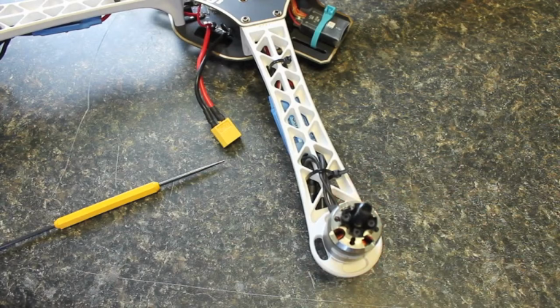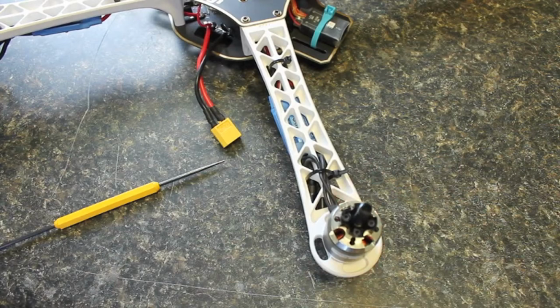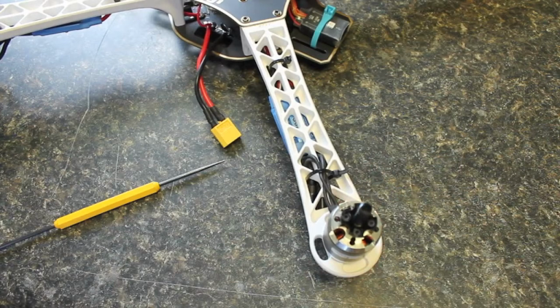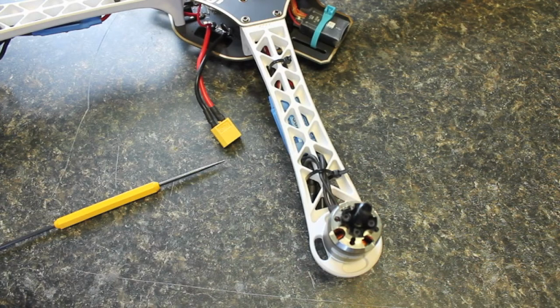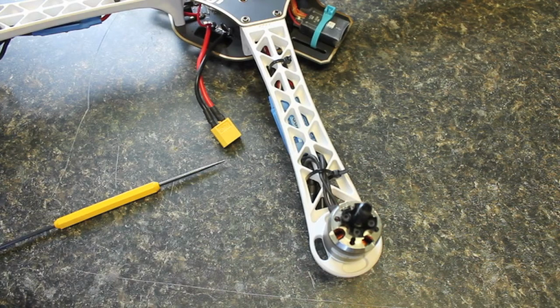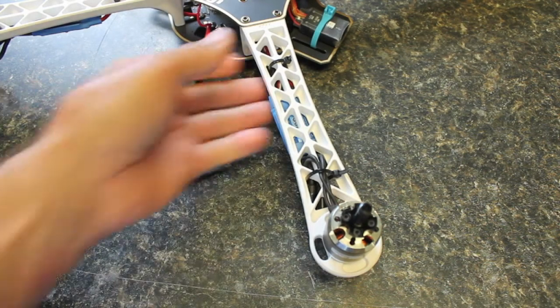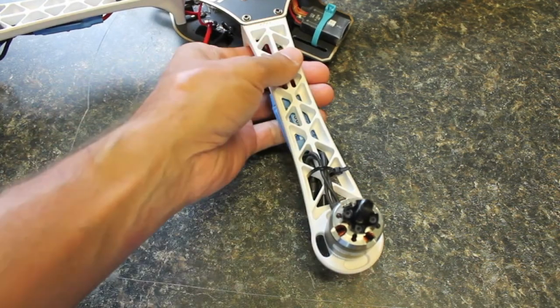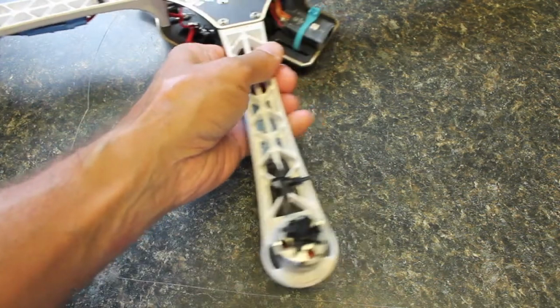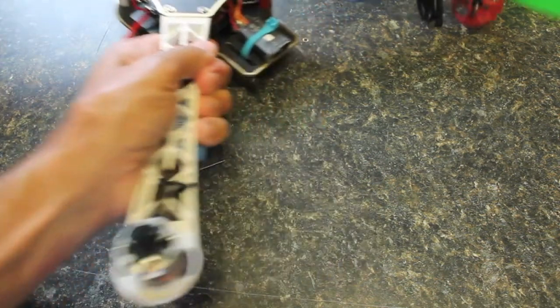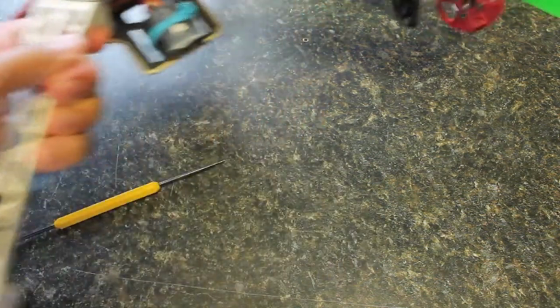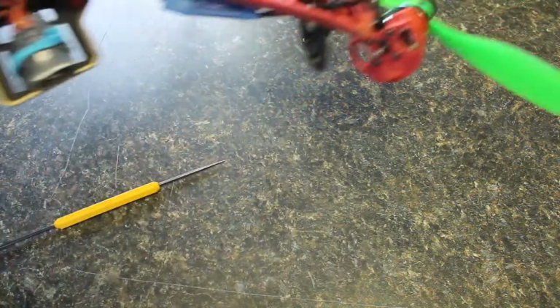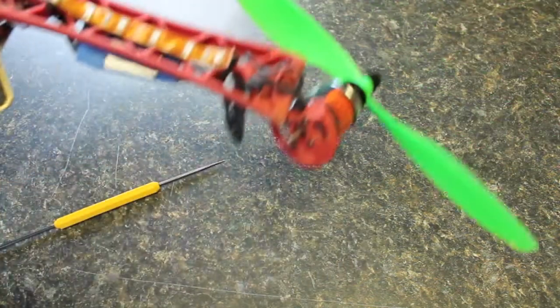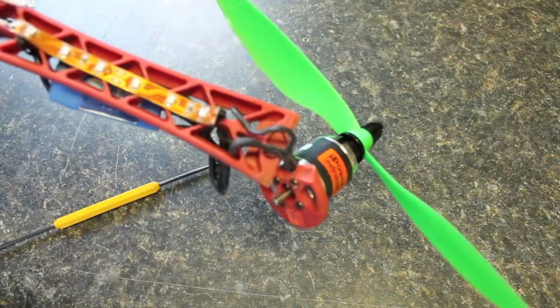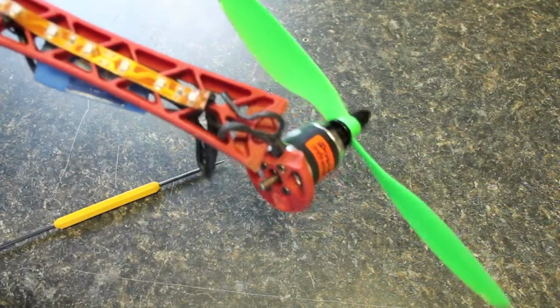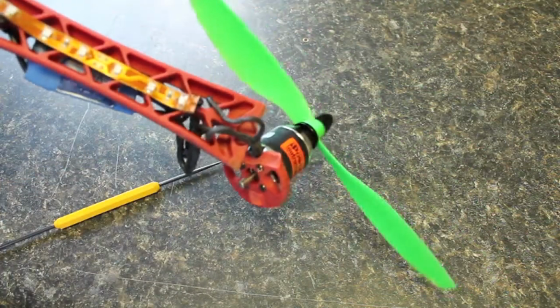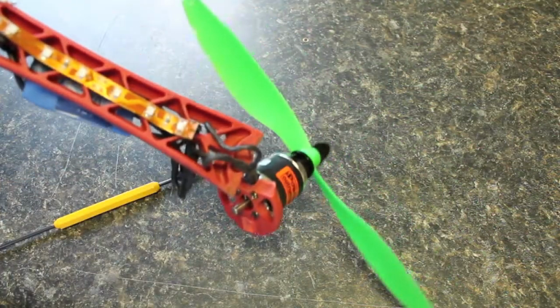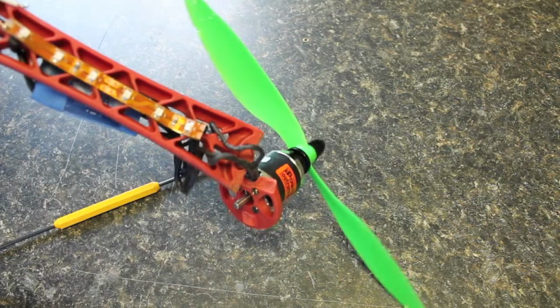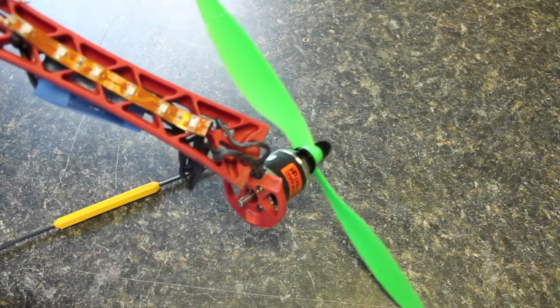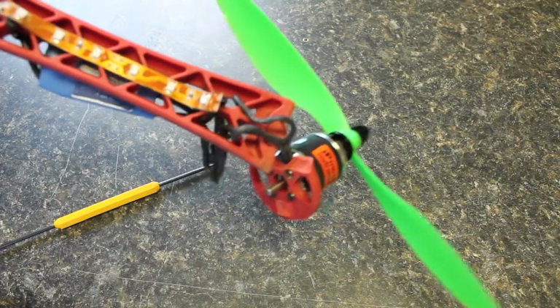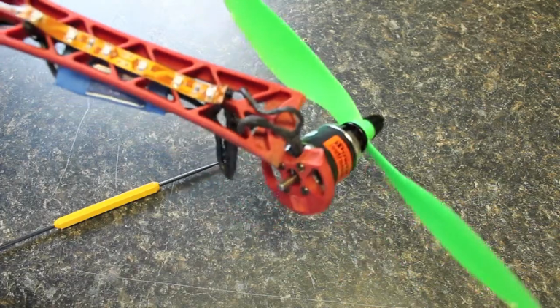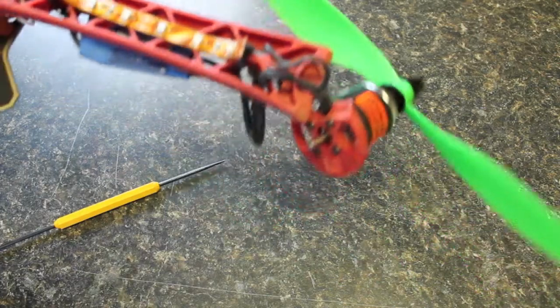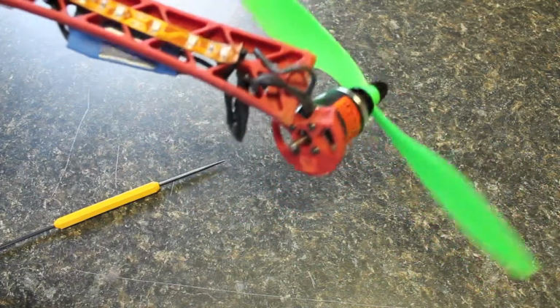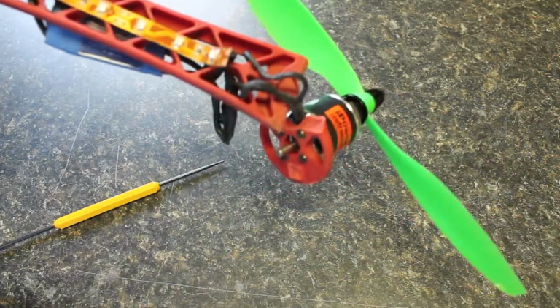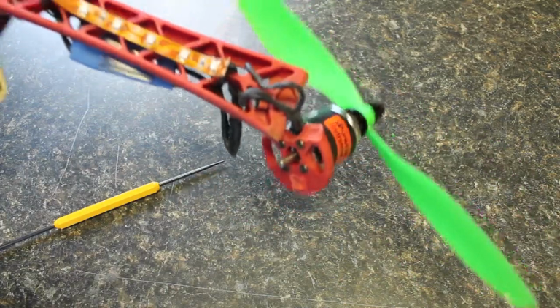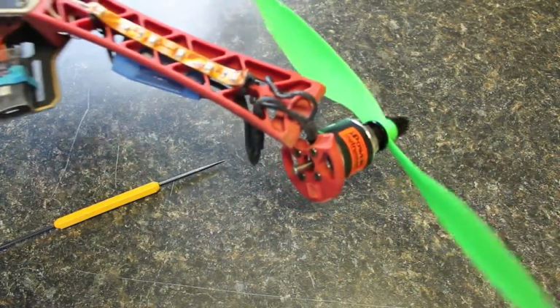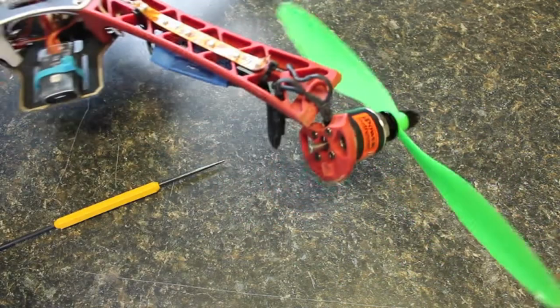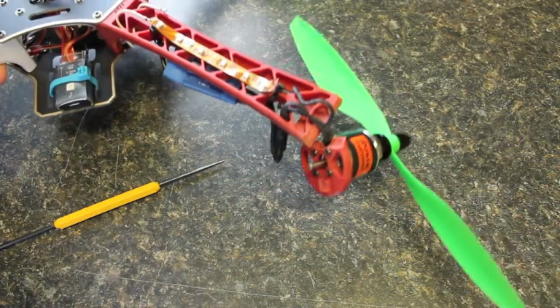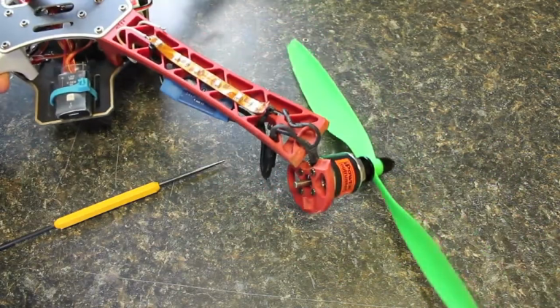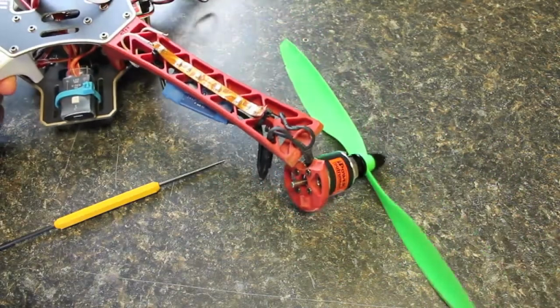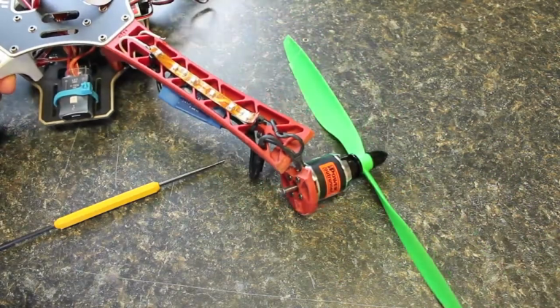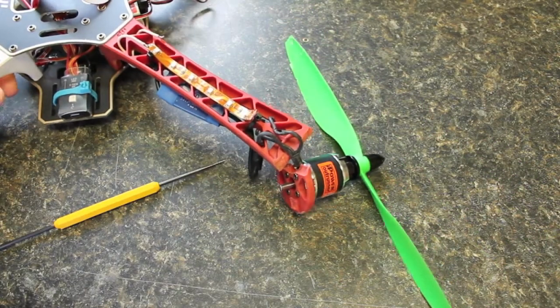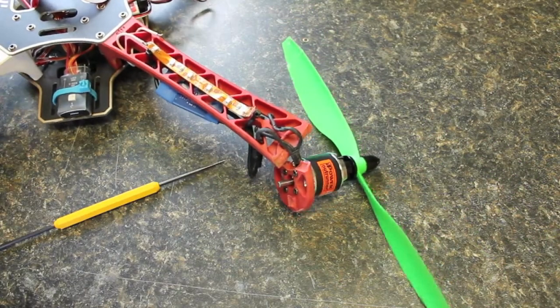My prop flew off, the quad took kind of a hard right turn, and just dived into the ground.